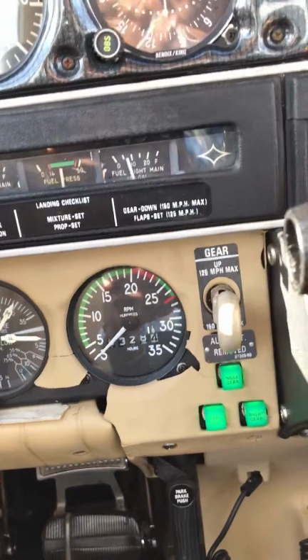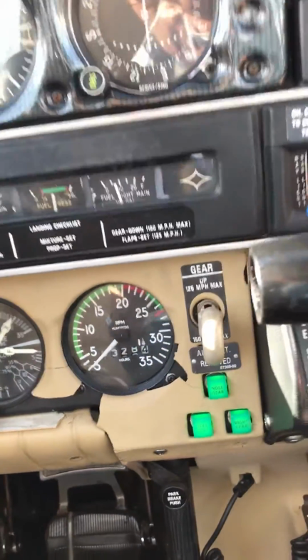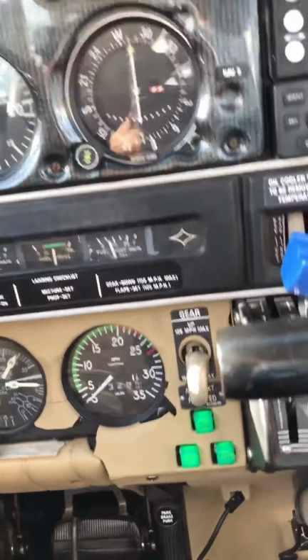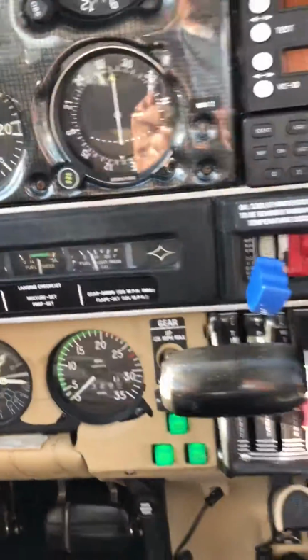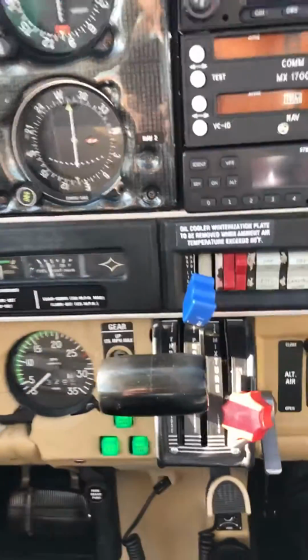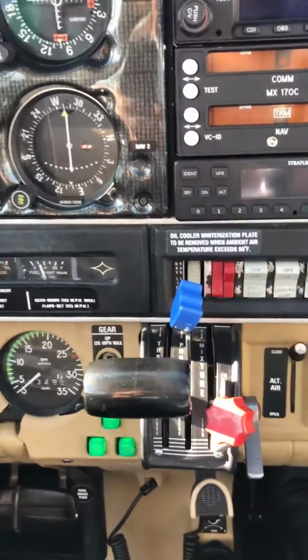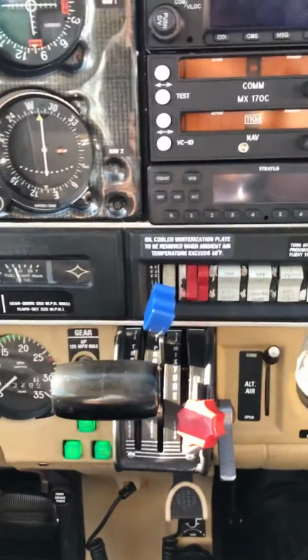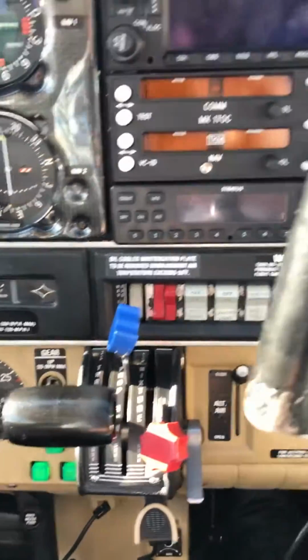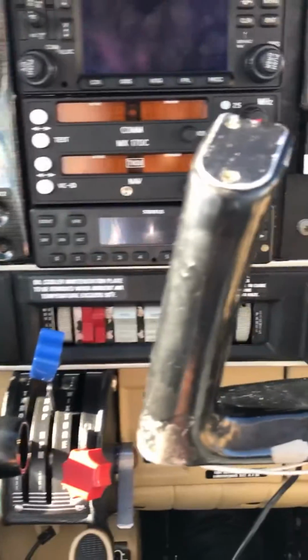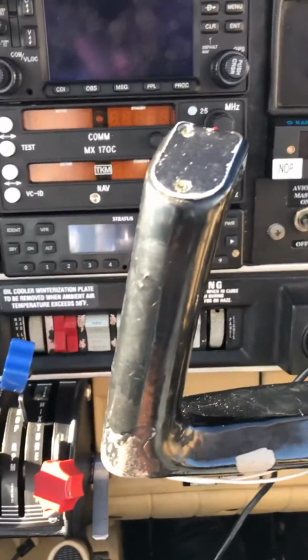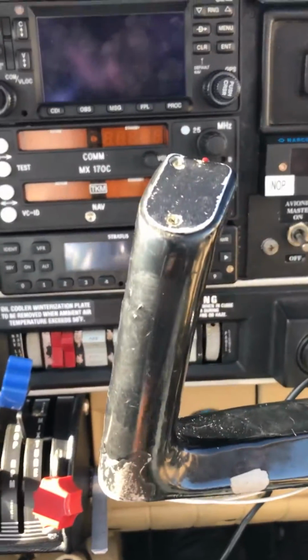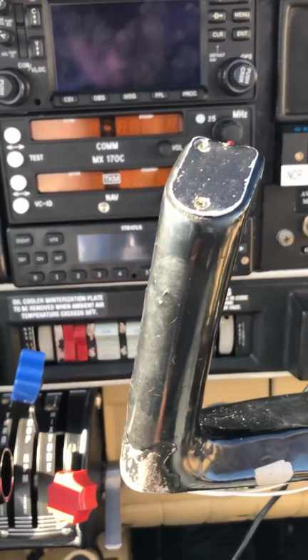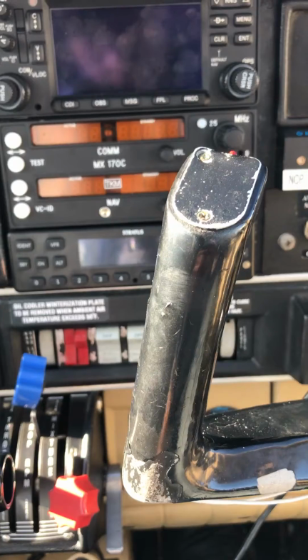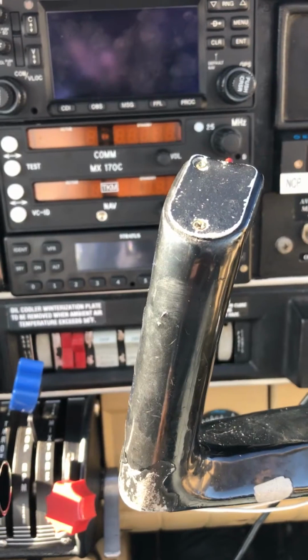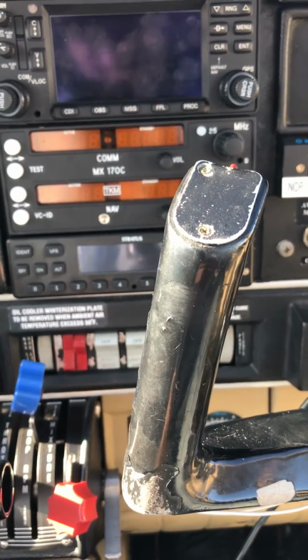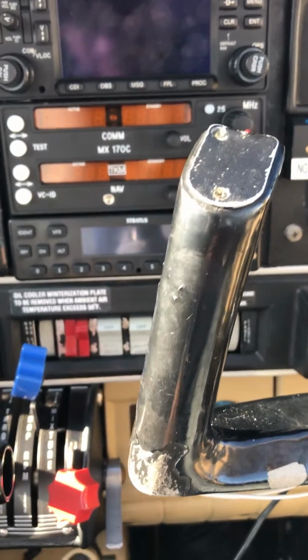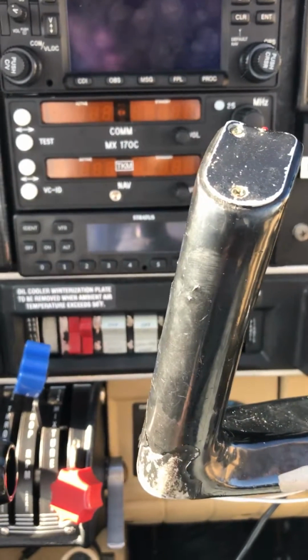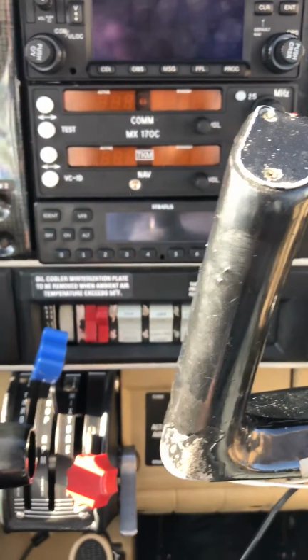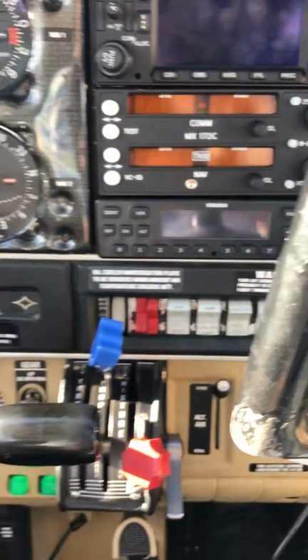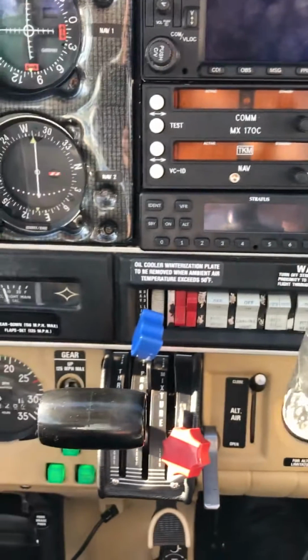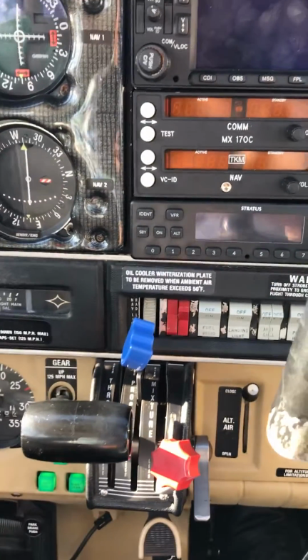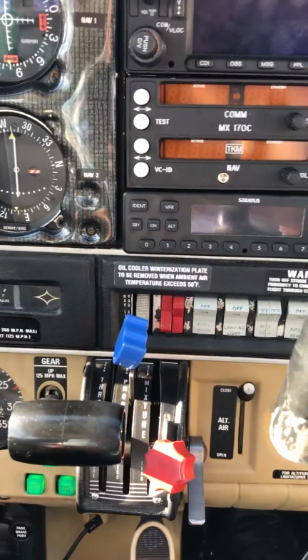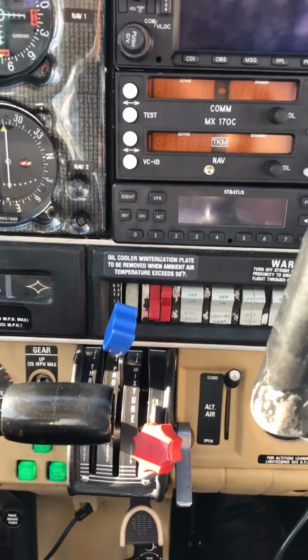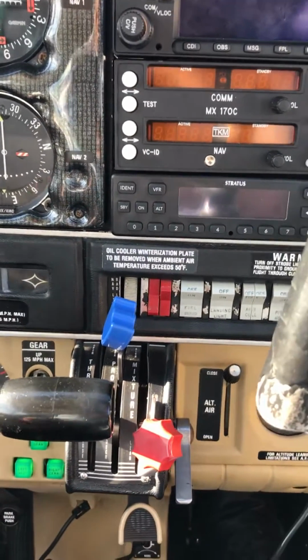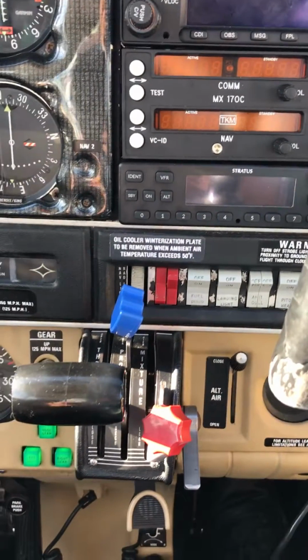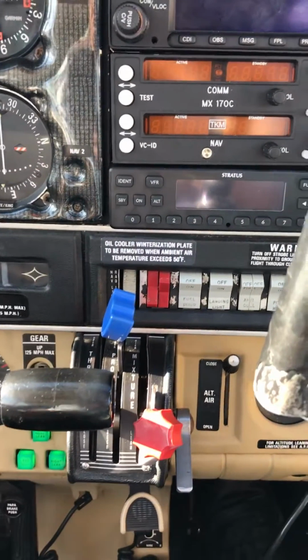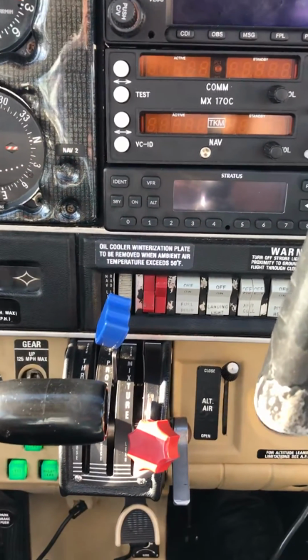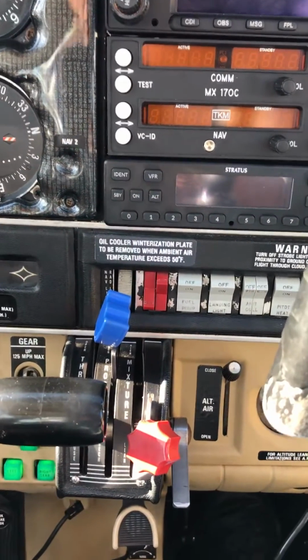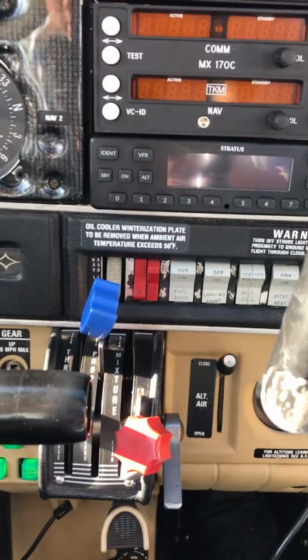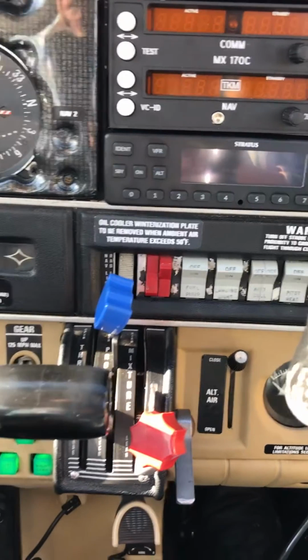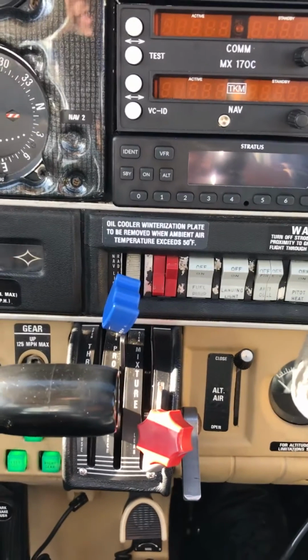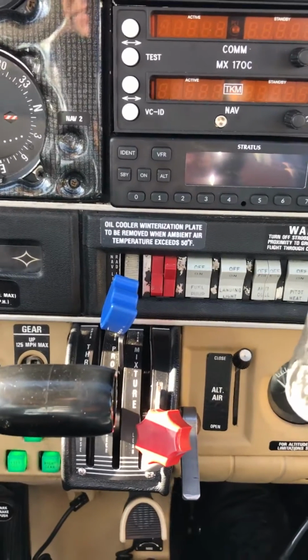Don't start with the fuel pump on because the mixture is cut off. Then we start the engine.